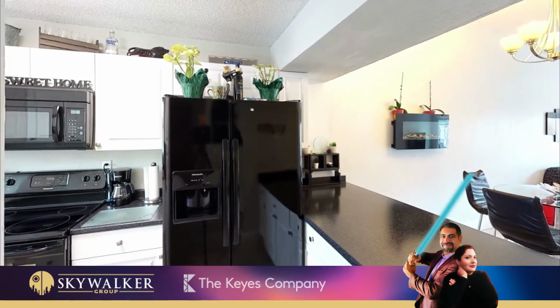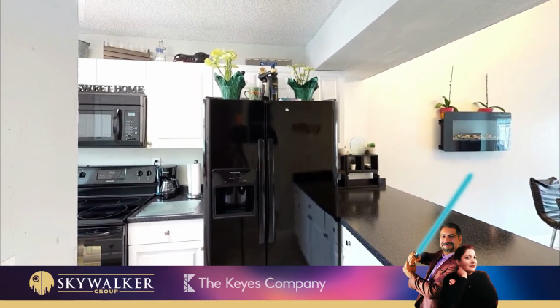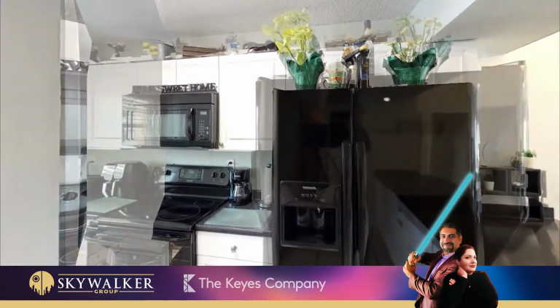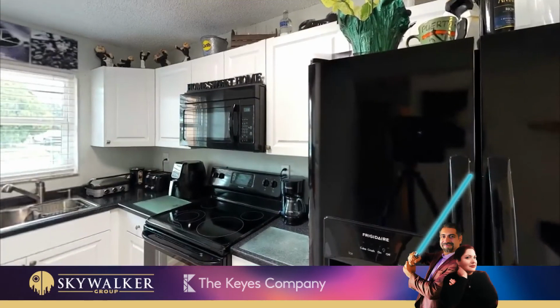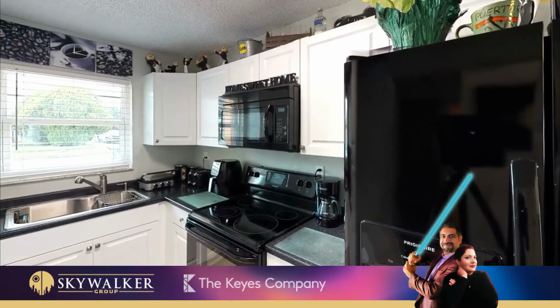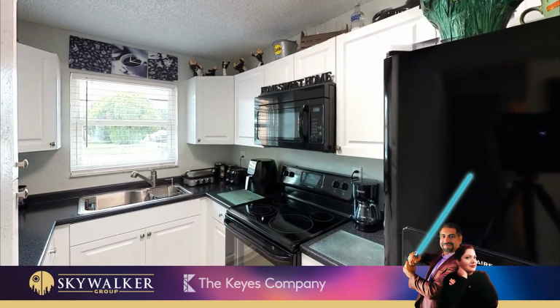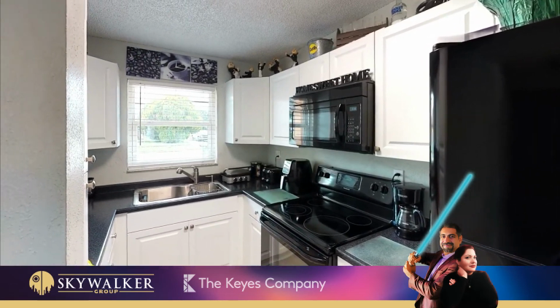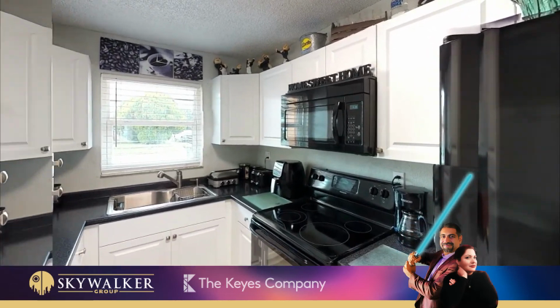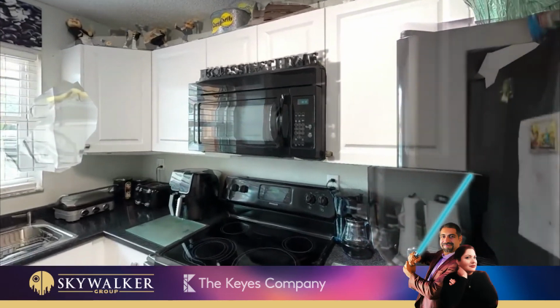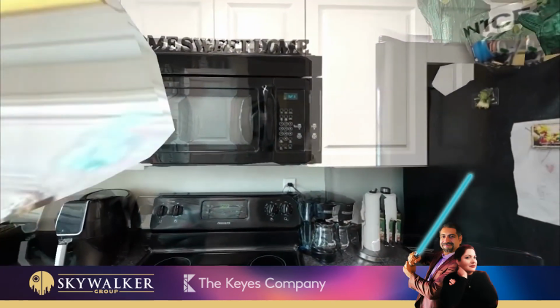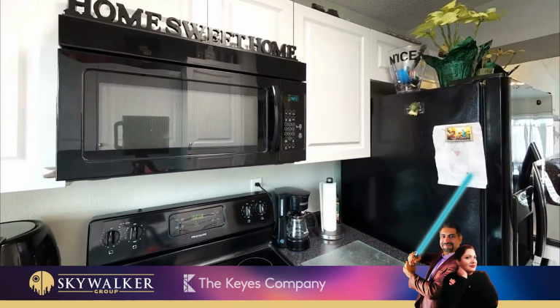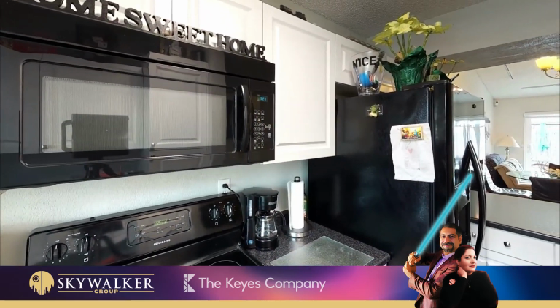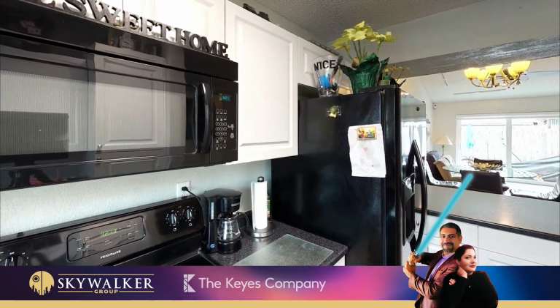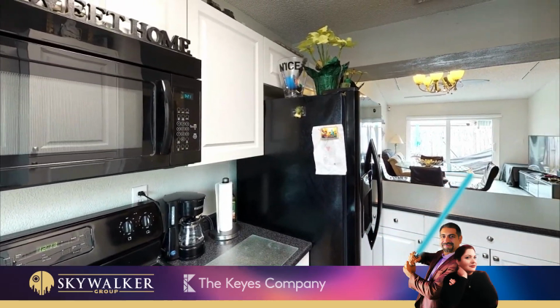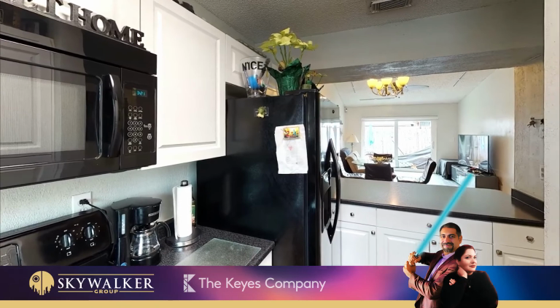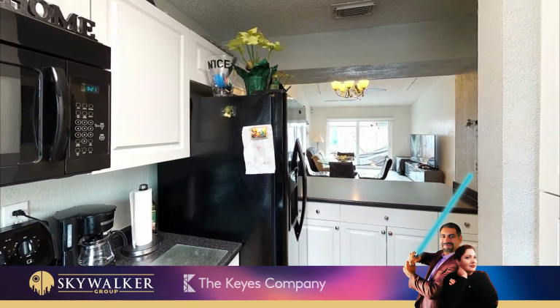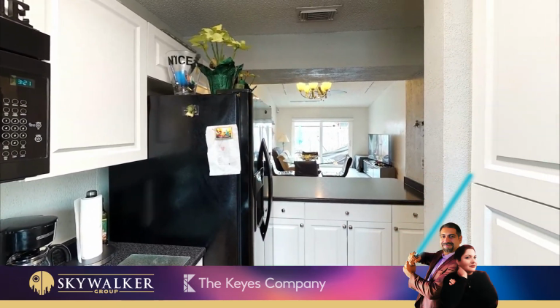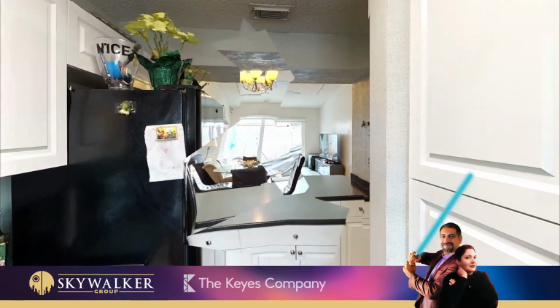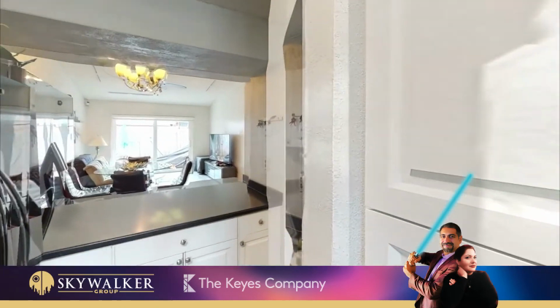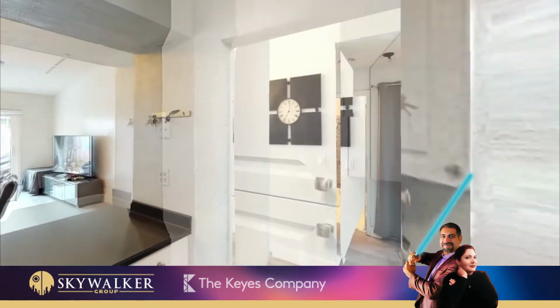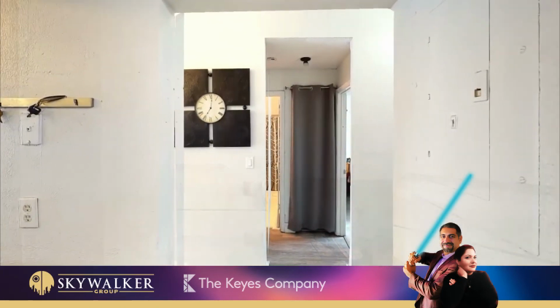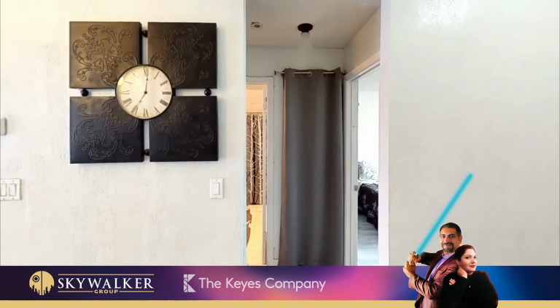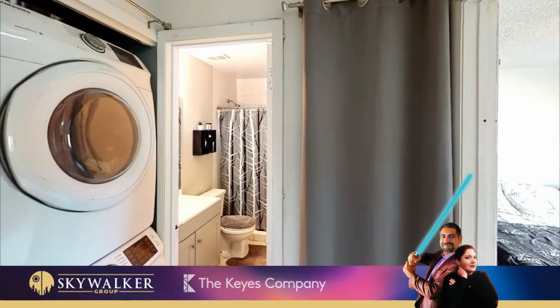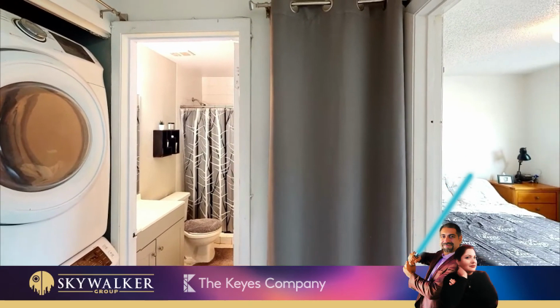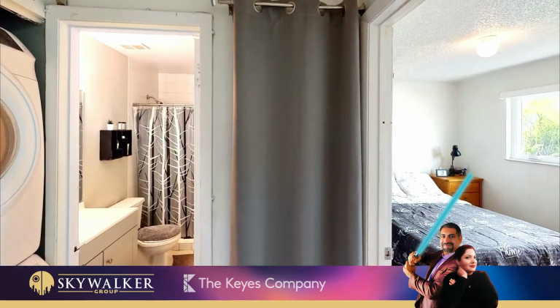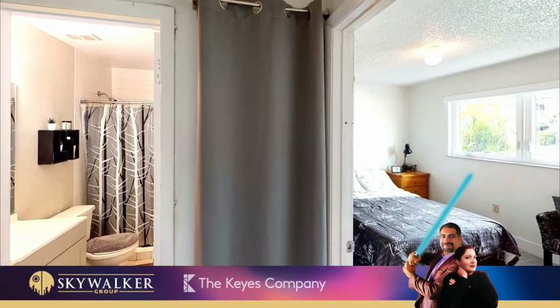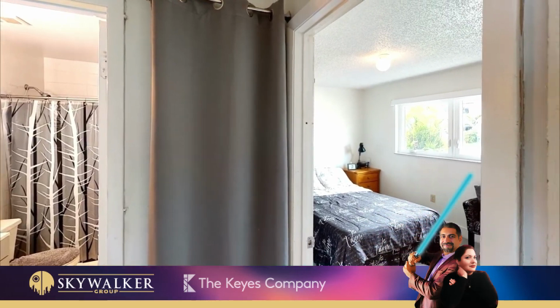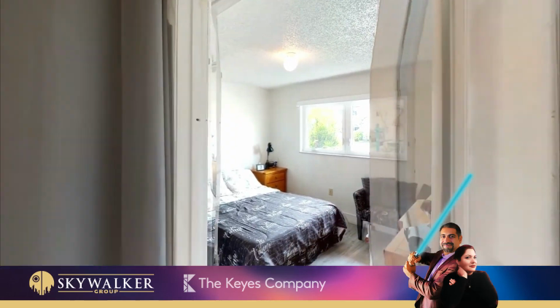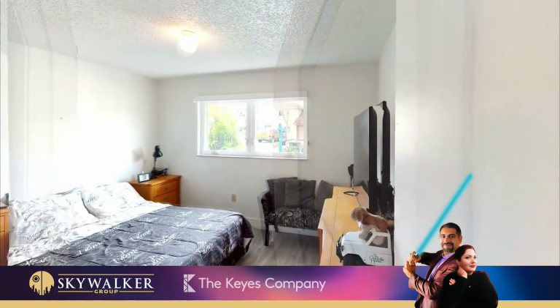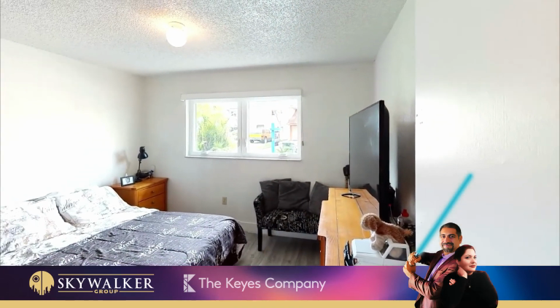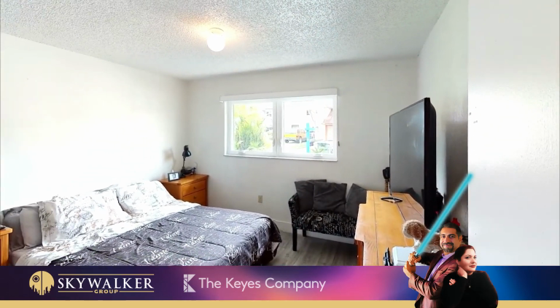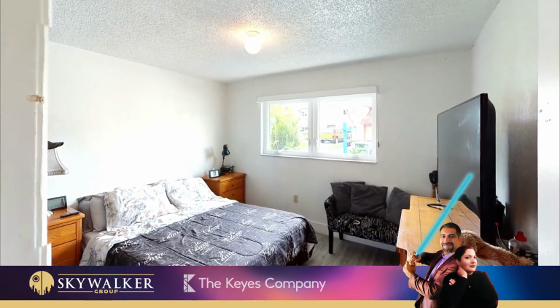This stunning corner townhouse is 952 square feet, features two bedrooms and two full bathrooms, brand new roof with new laminate floor throughout, and complete impact windows and doors storm protection.